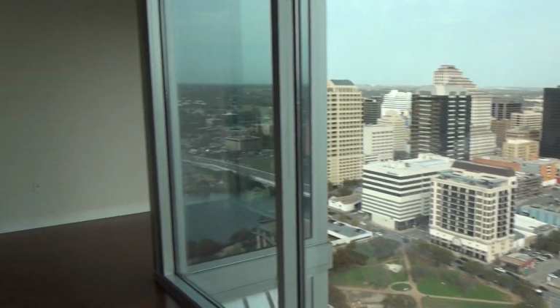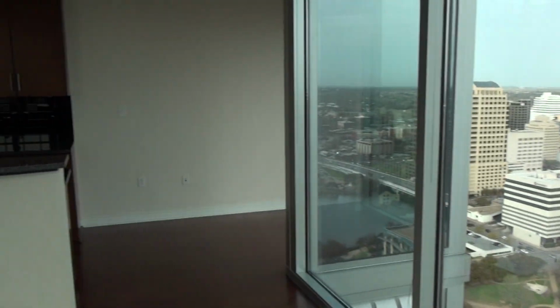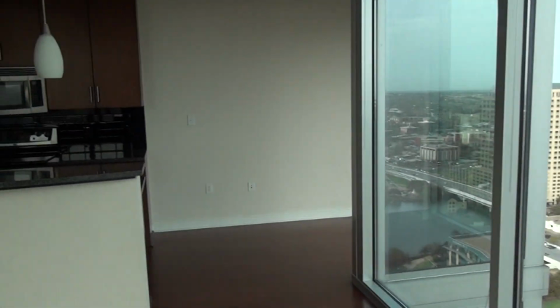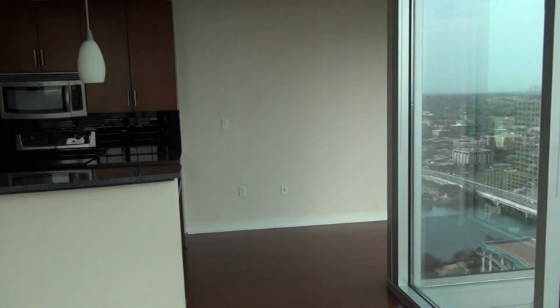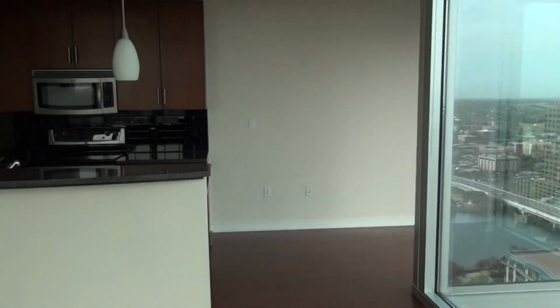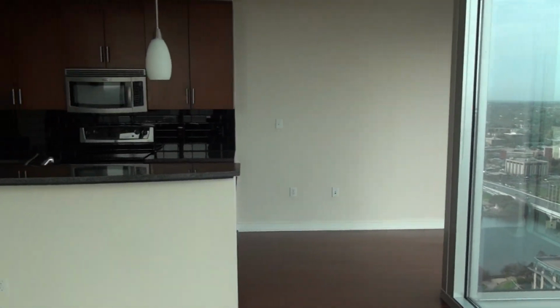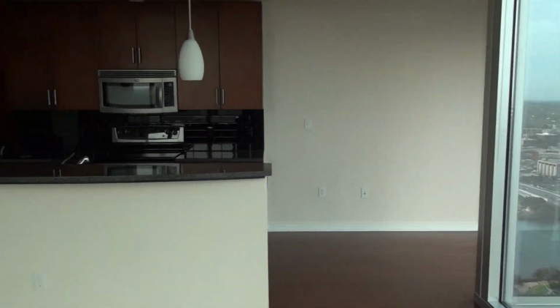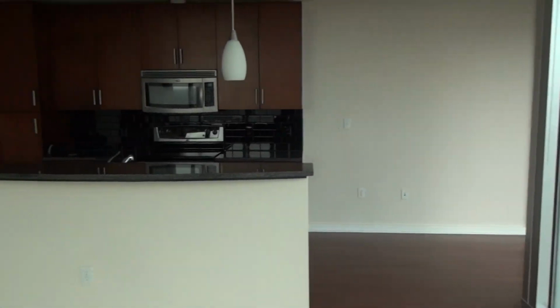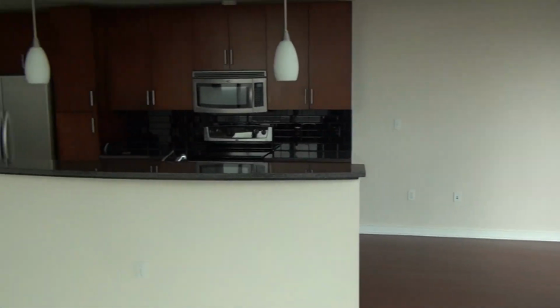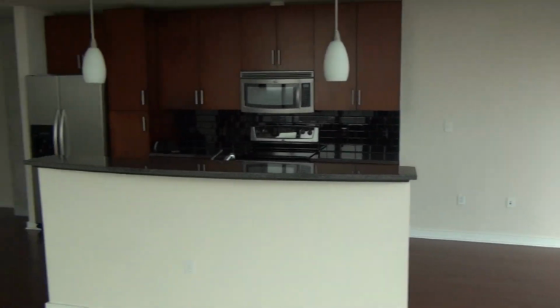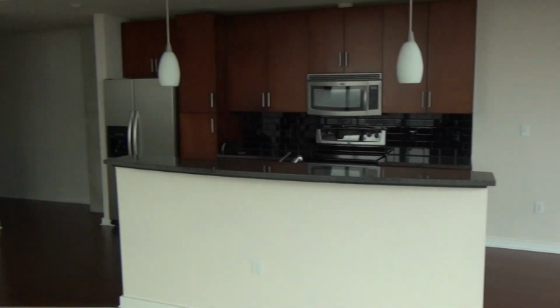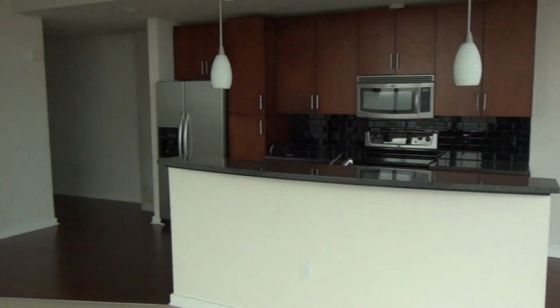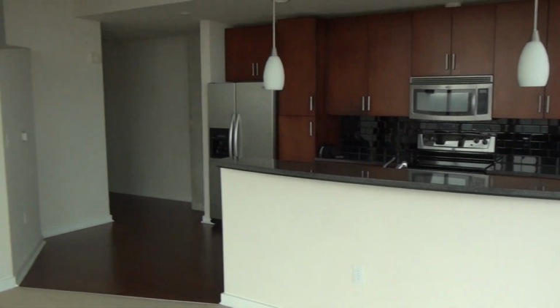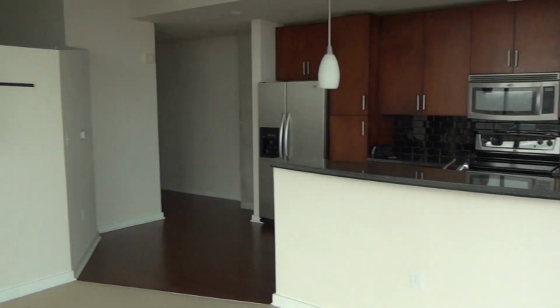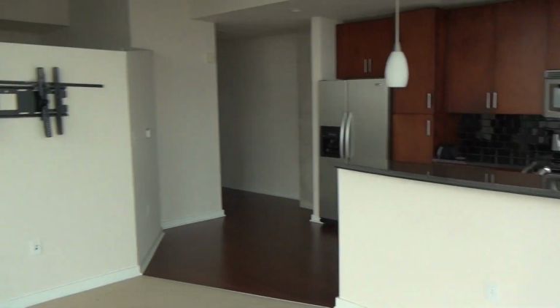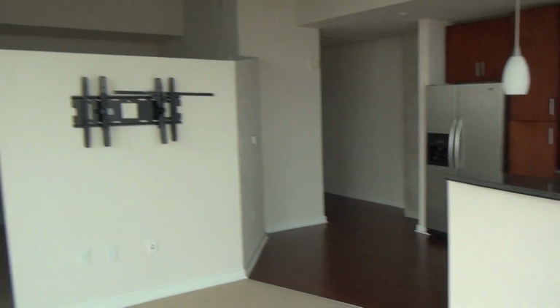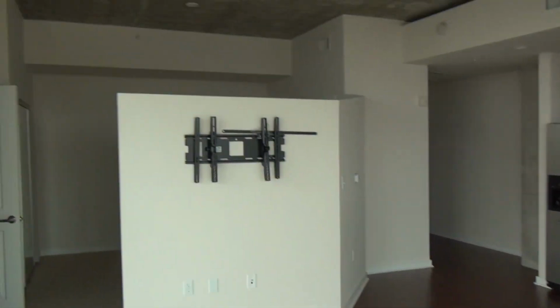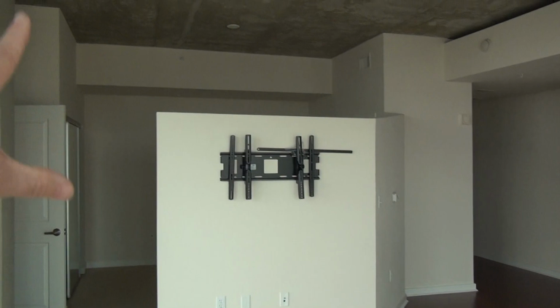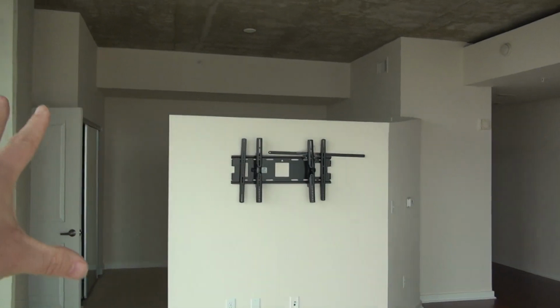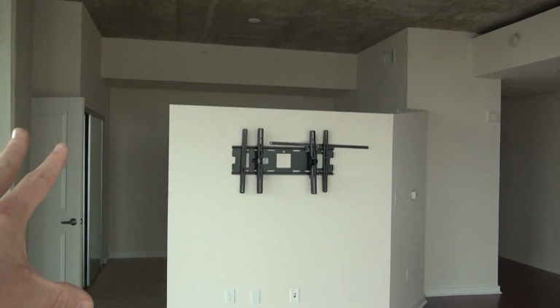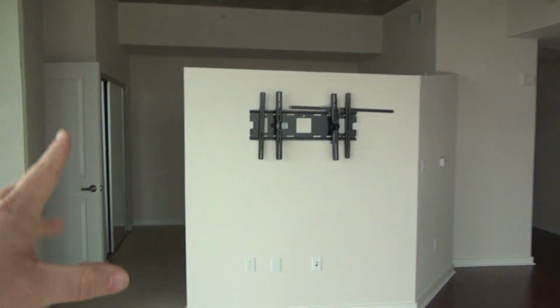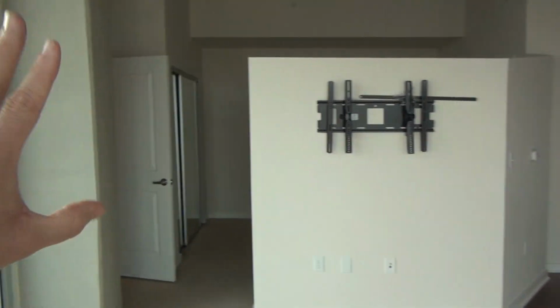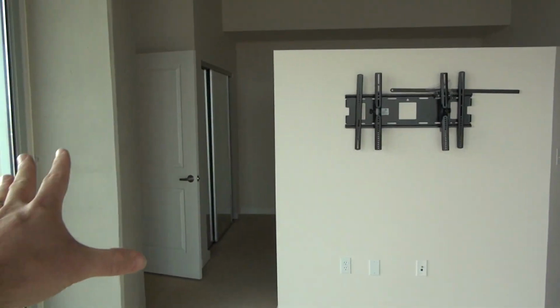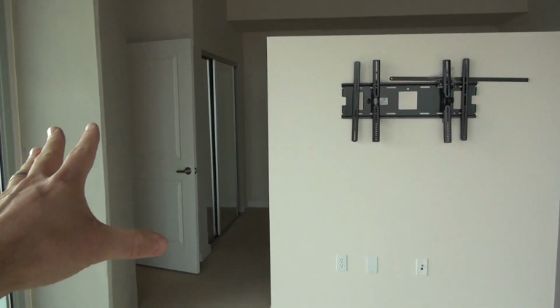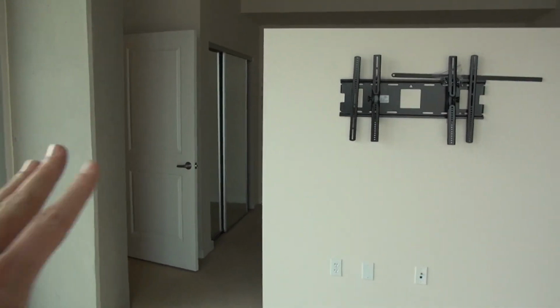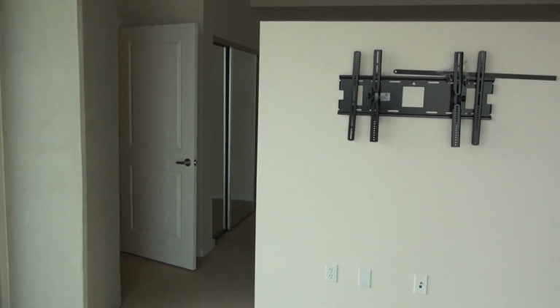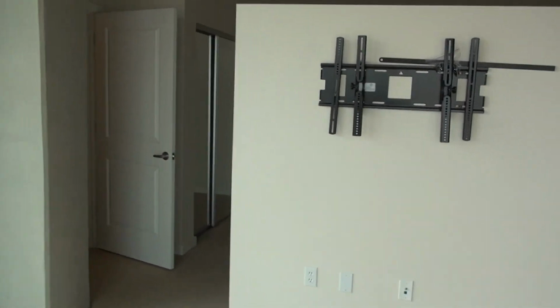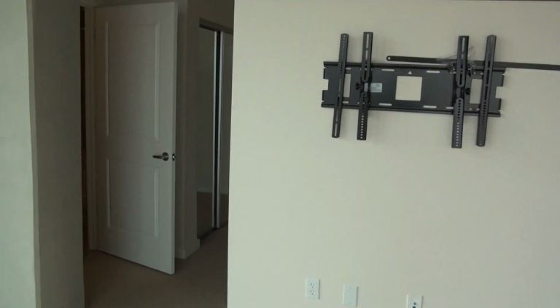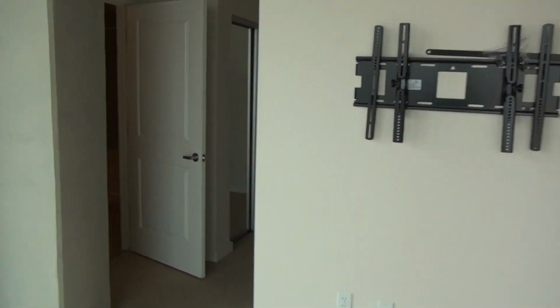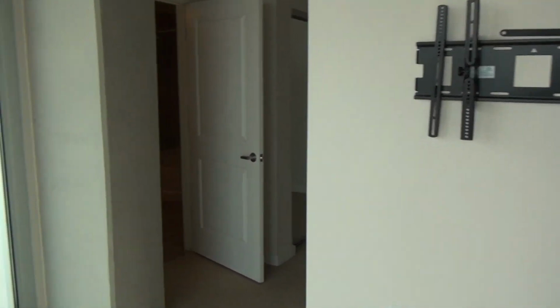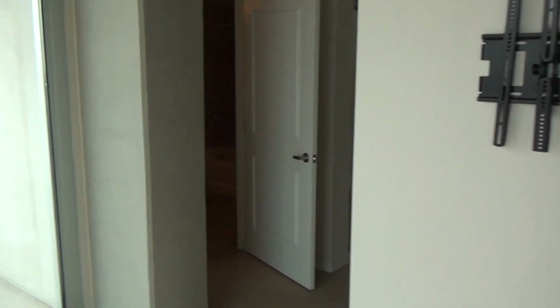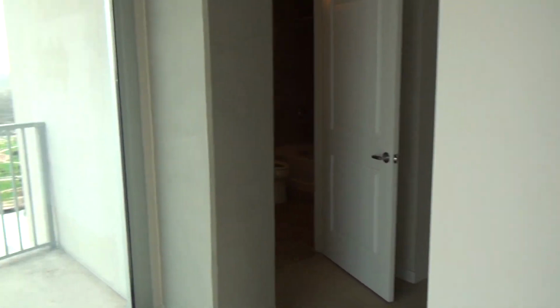I'll give you the view of the plan. It's a very functional little plan — a one-bedroom with one bath, and it has a really nice closet here.